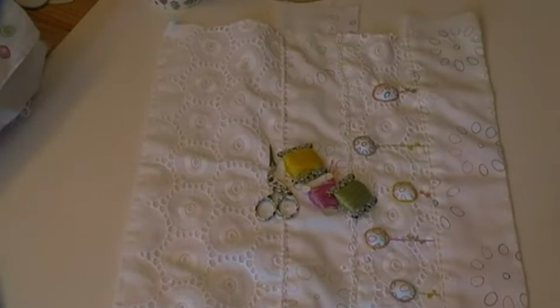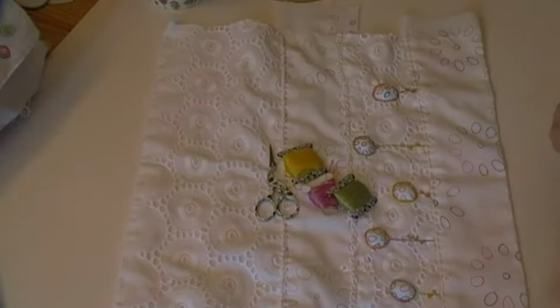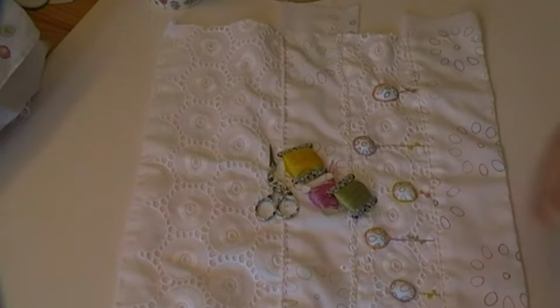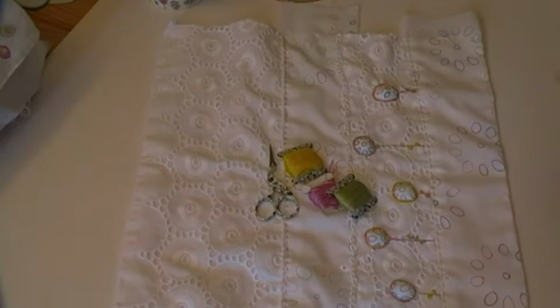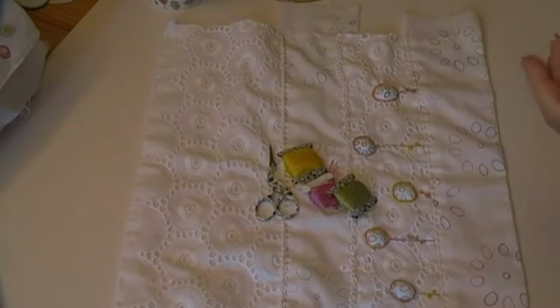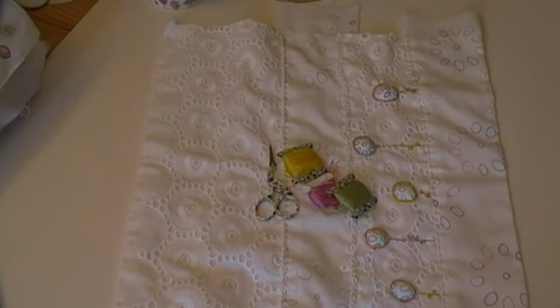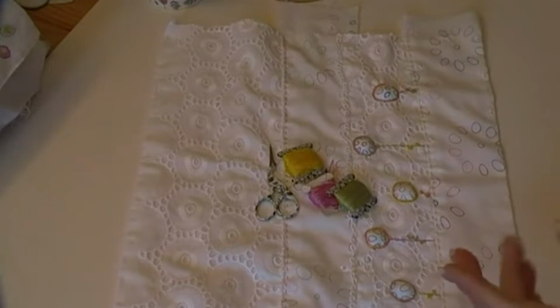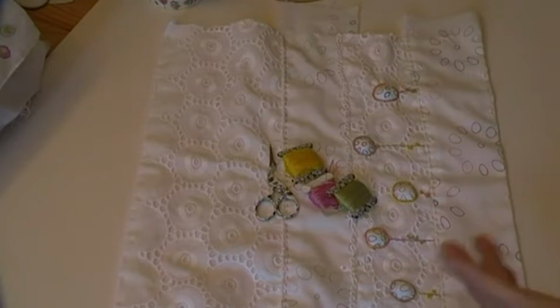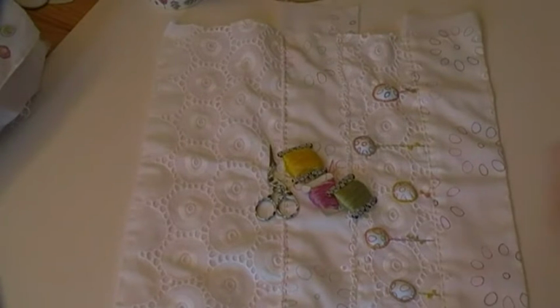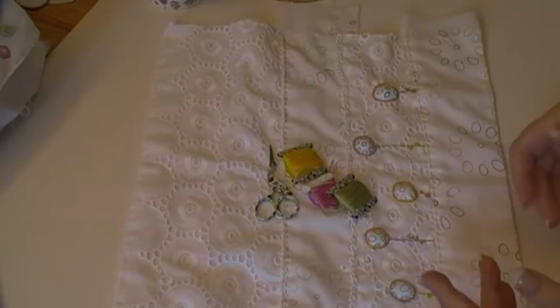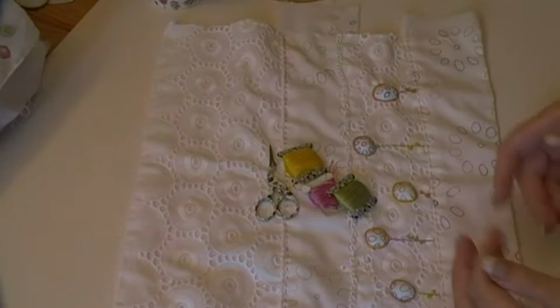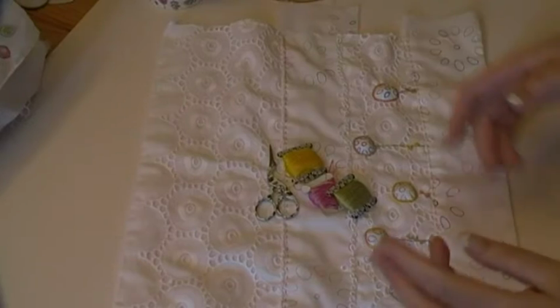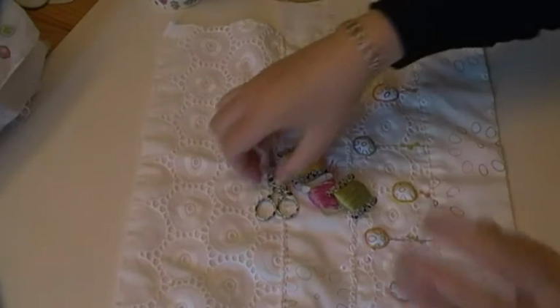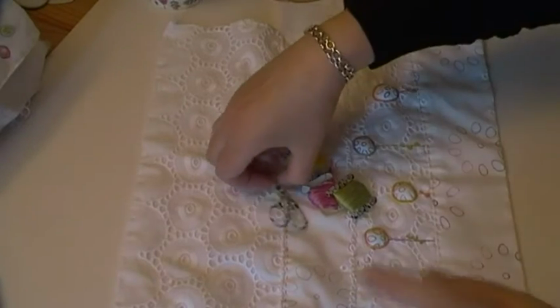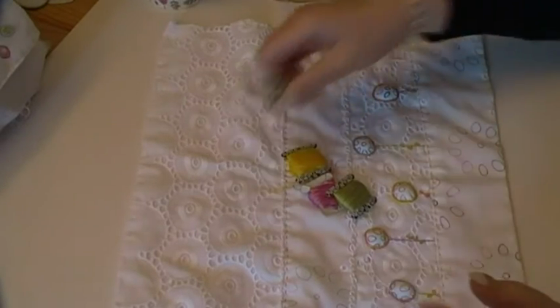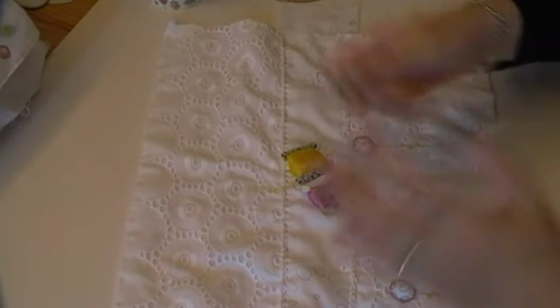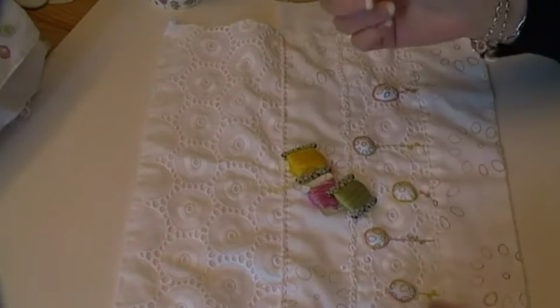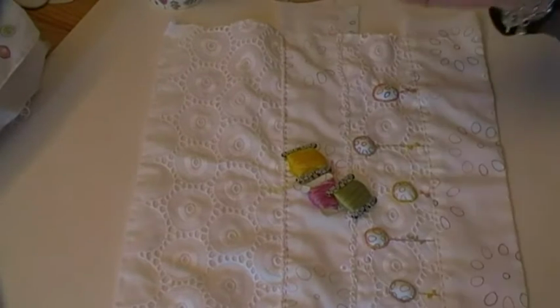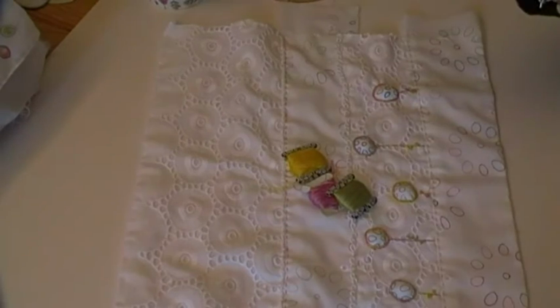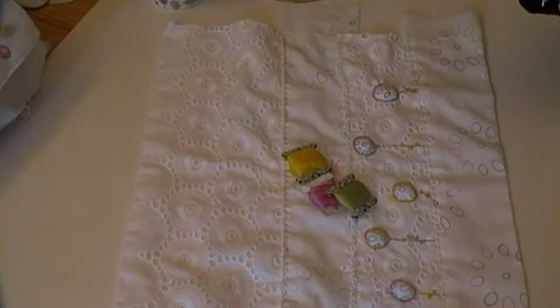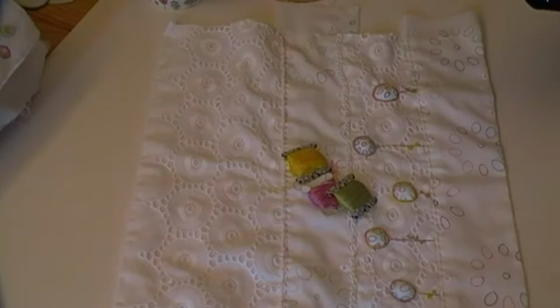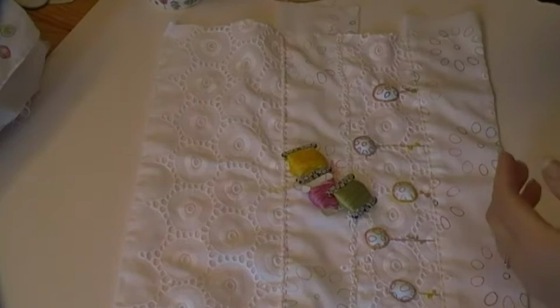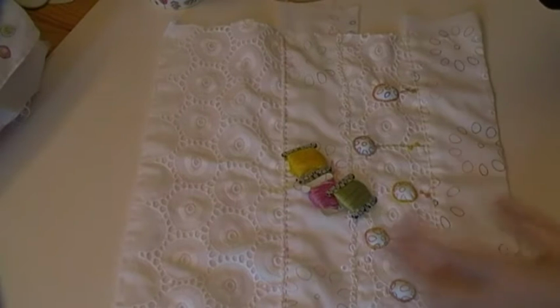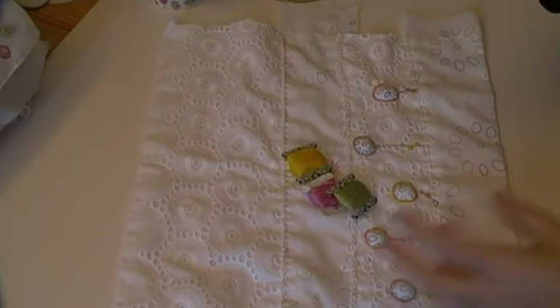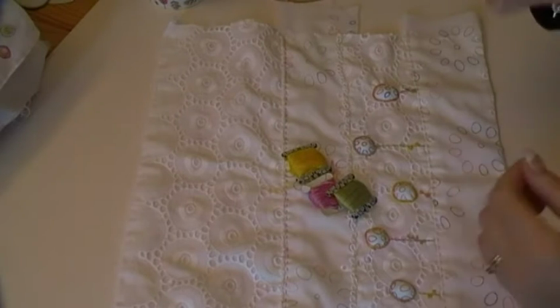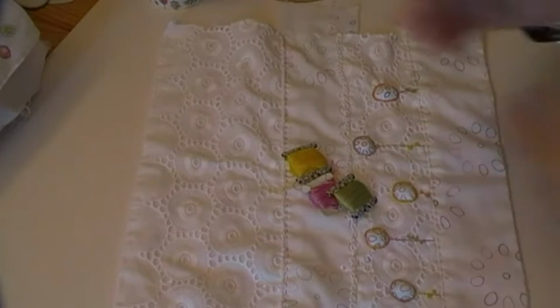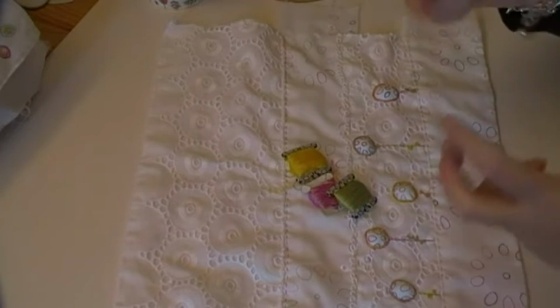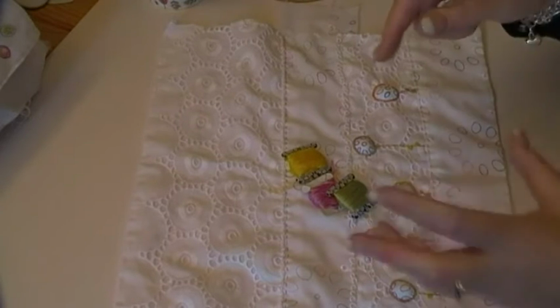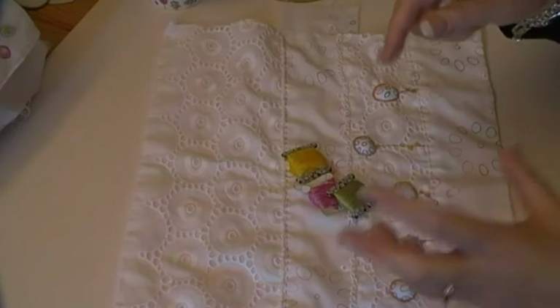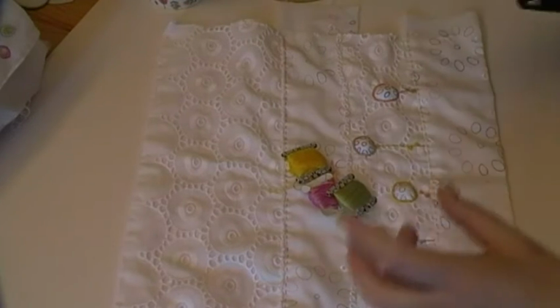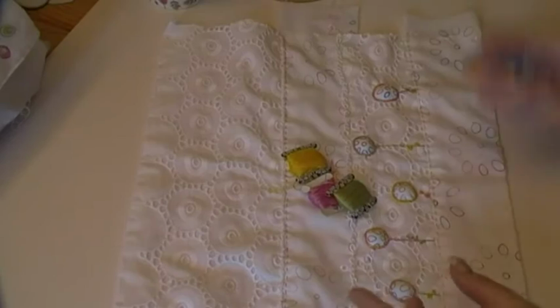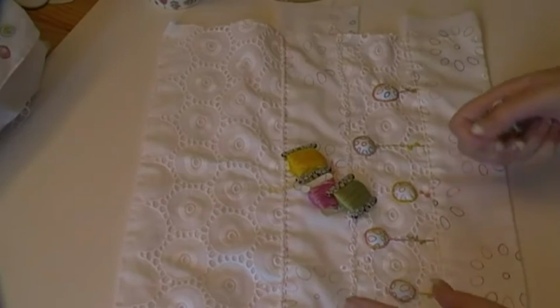Hi everybody, again another video. Am I either spoiling you or torturing you, you let me know. I just thought because I had so little time for stitch yesterday, I went on a bit of a cleaning marathon. Just had this urge to clean these things that look like they haven't been cleaned for years.